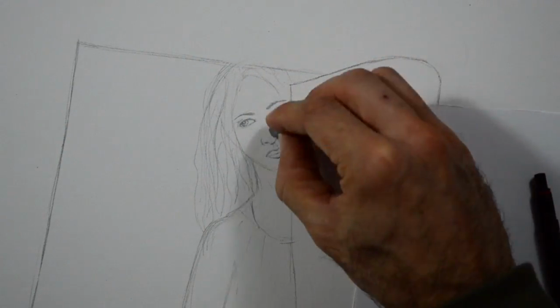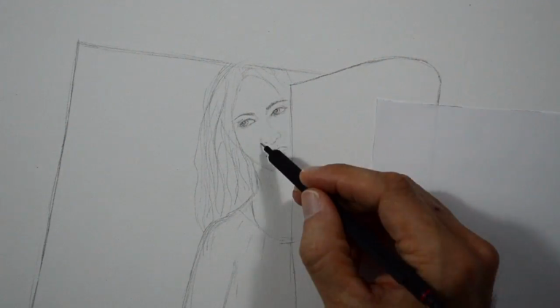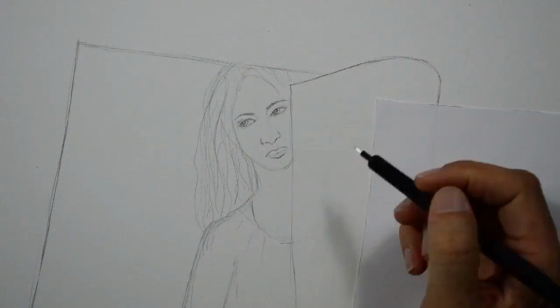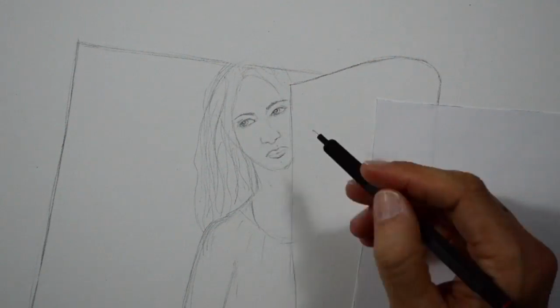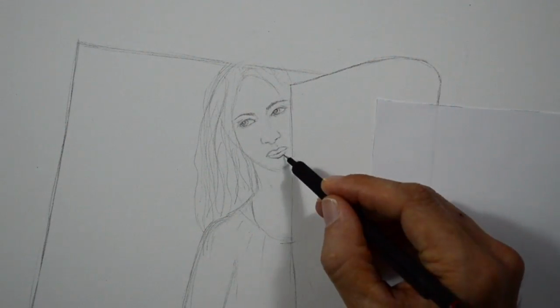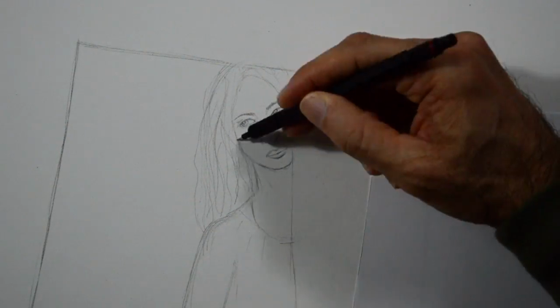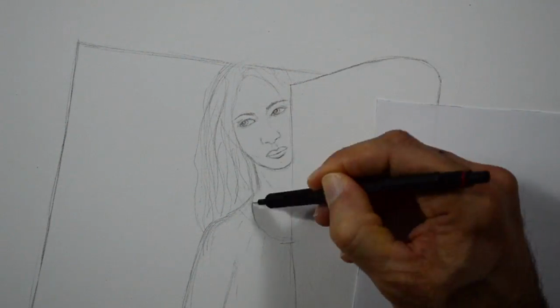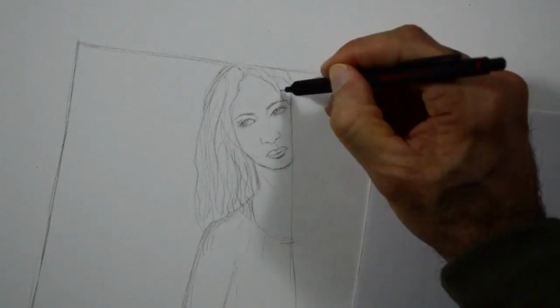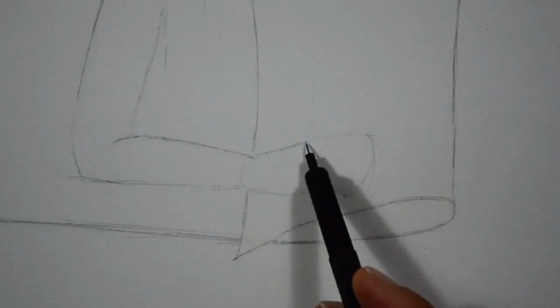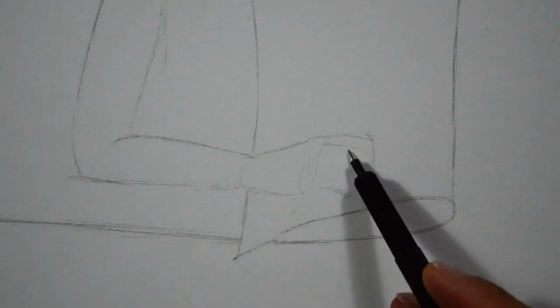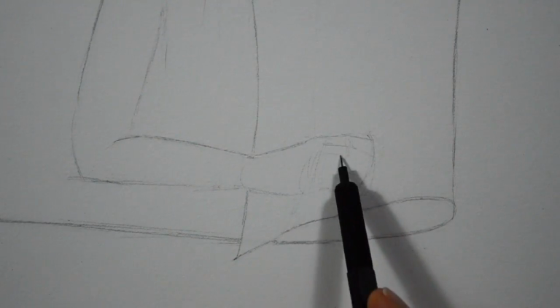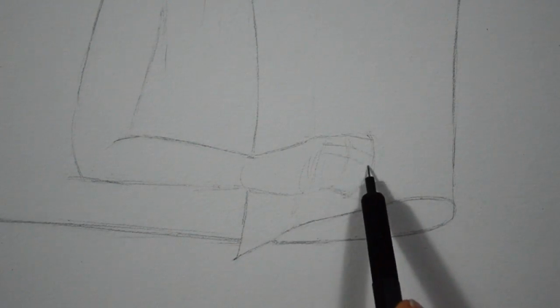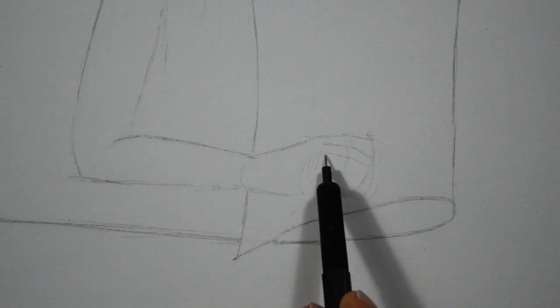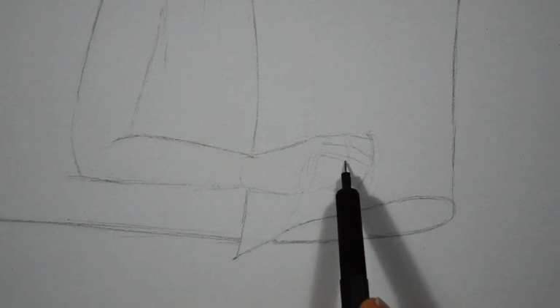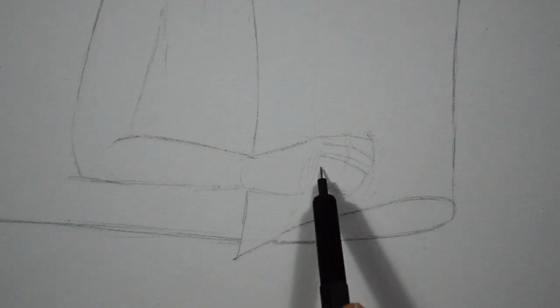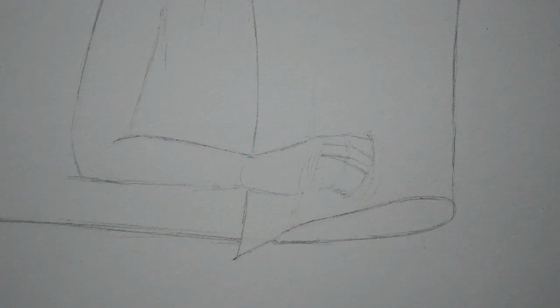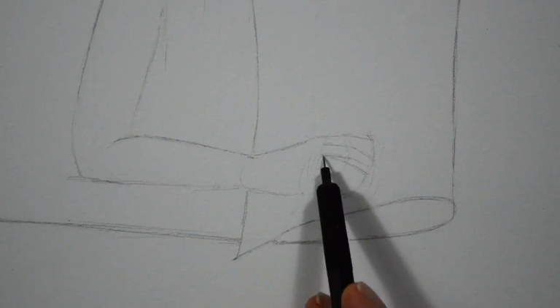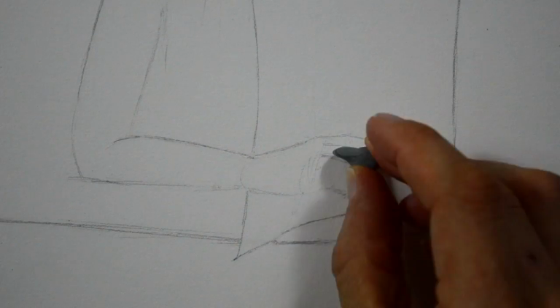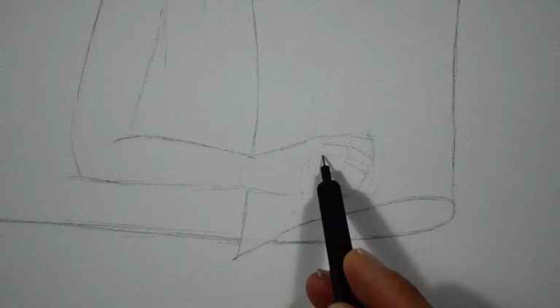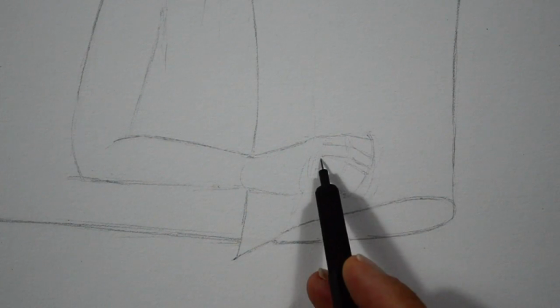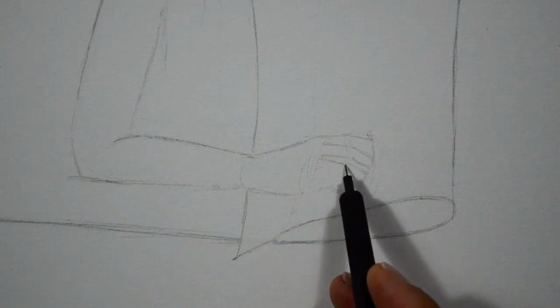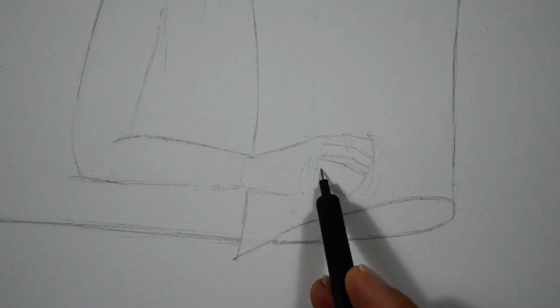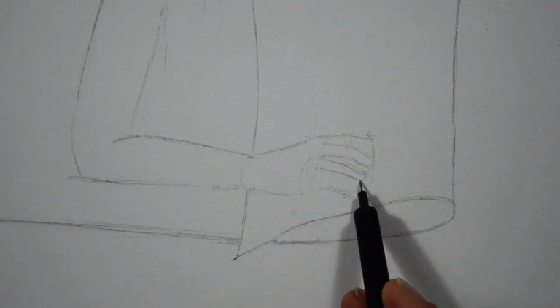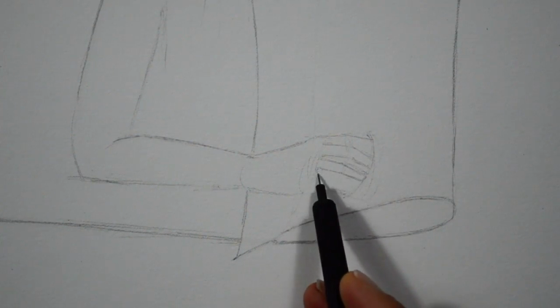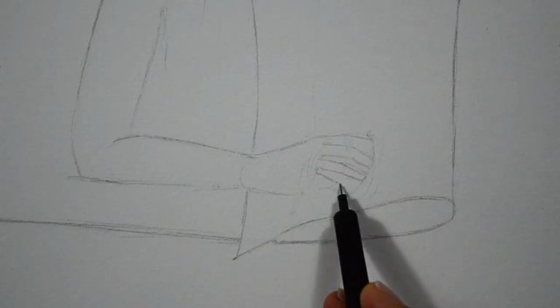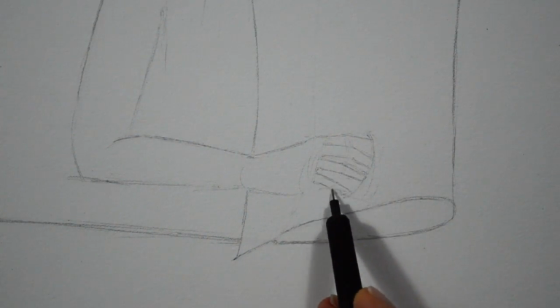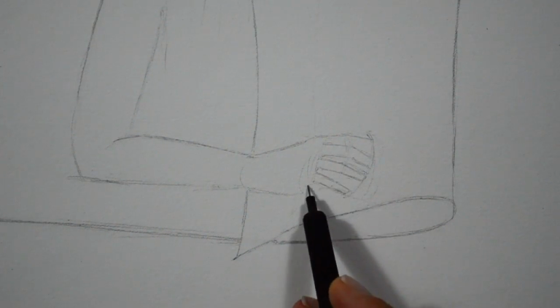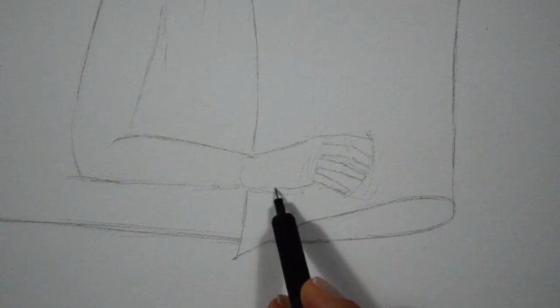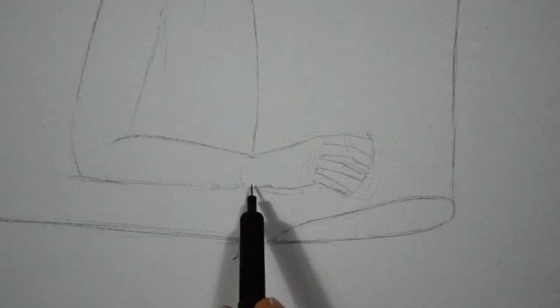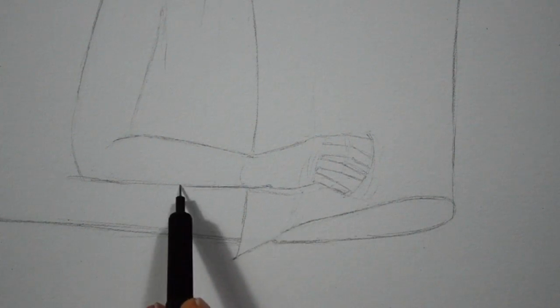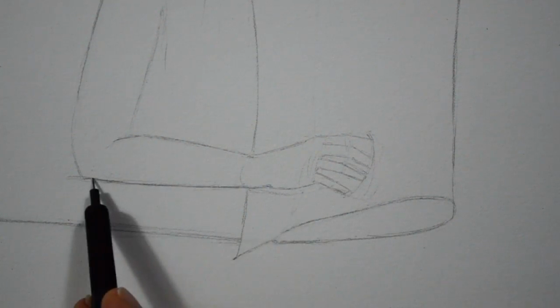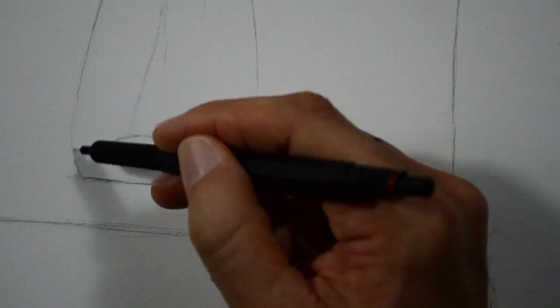For the hands, the trick is making a general shape like if it had a mitten, then marking the knuckles where the fingers went, and then drawing the fingers.